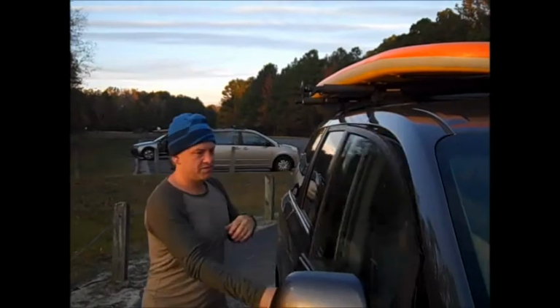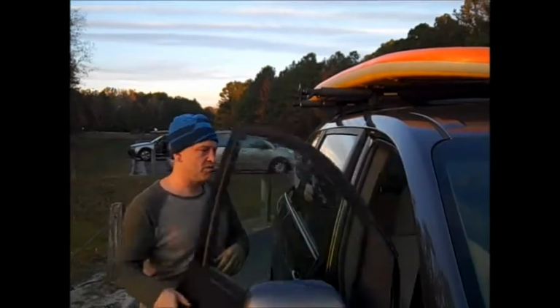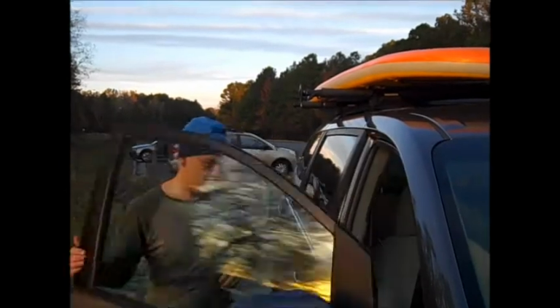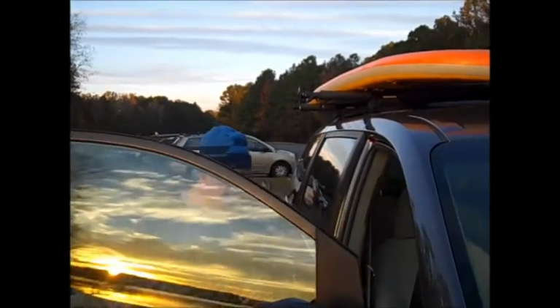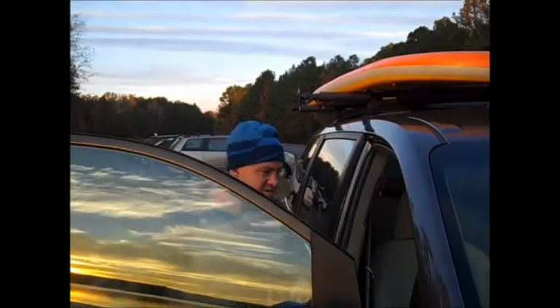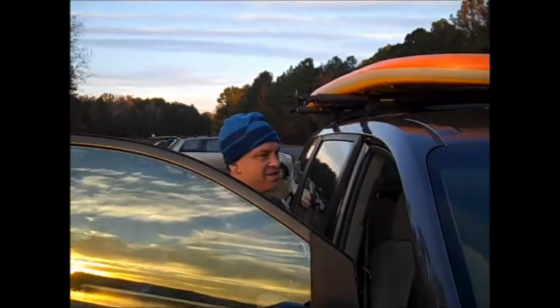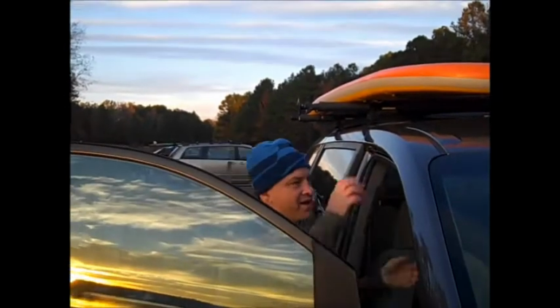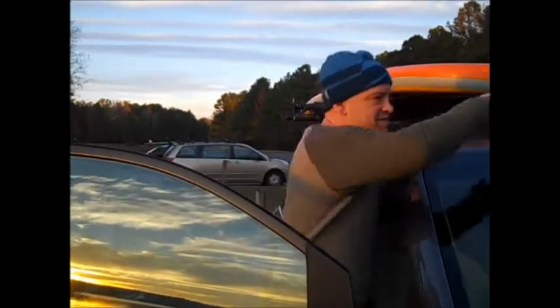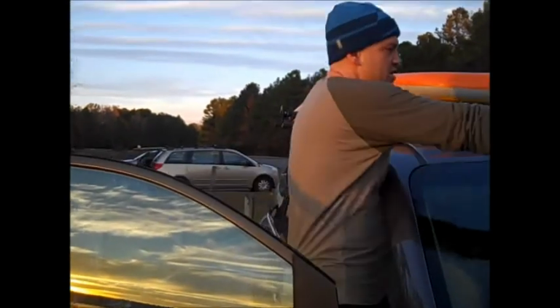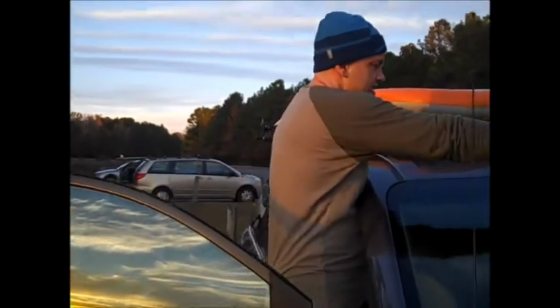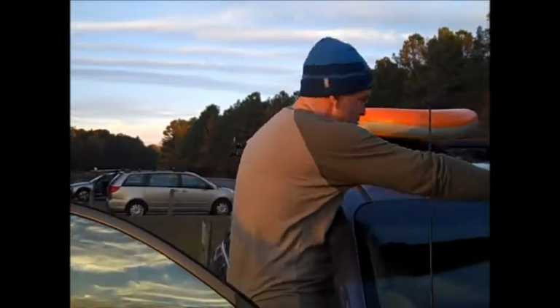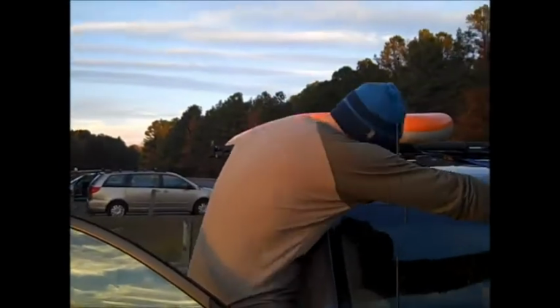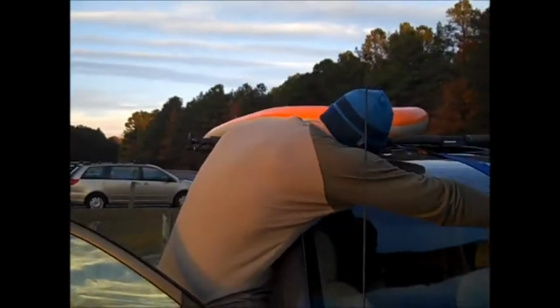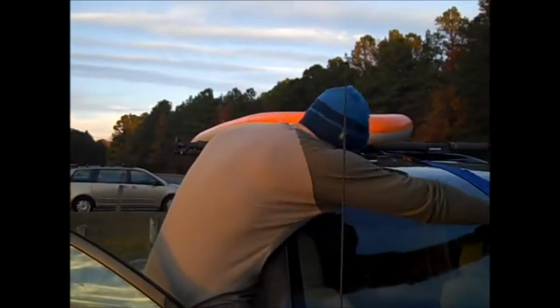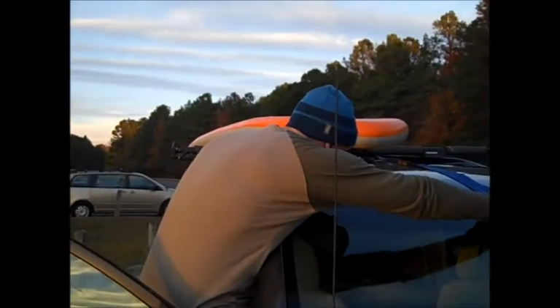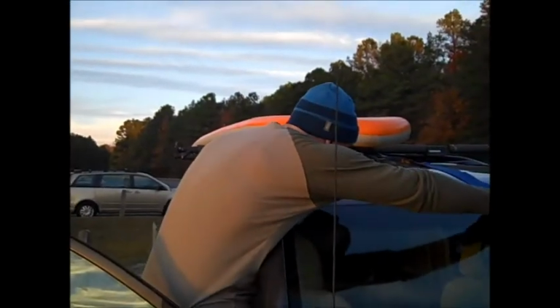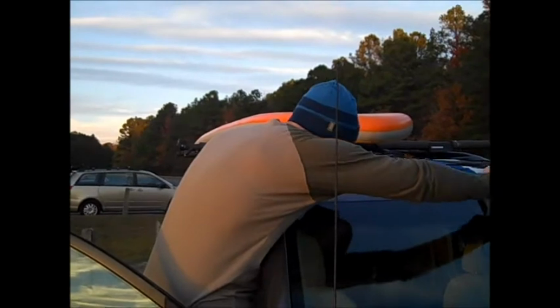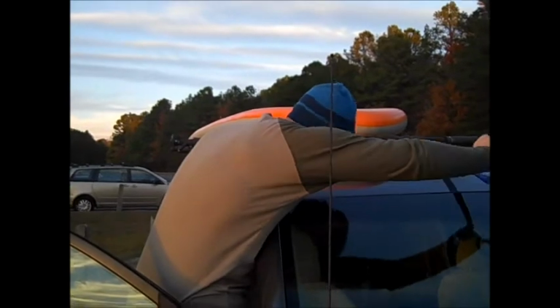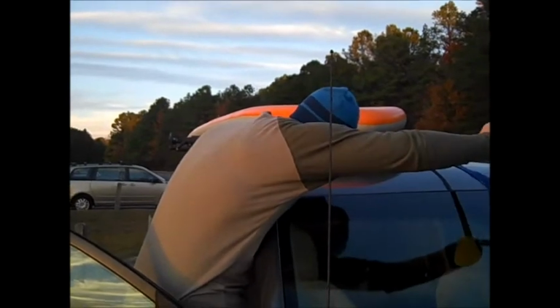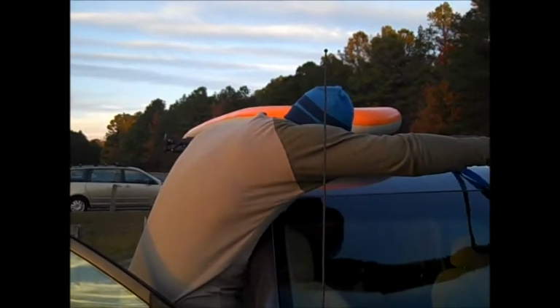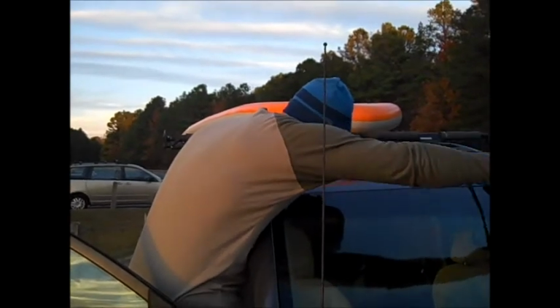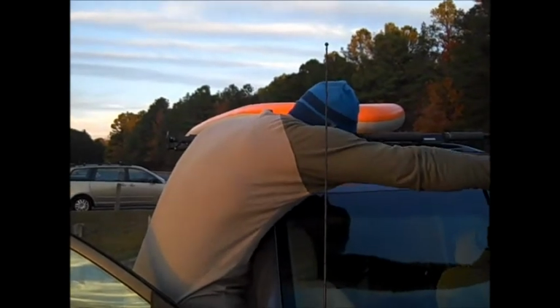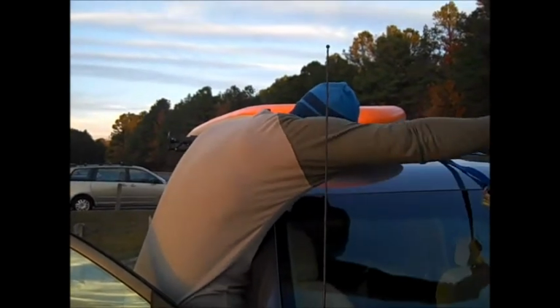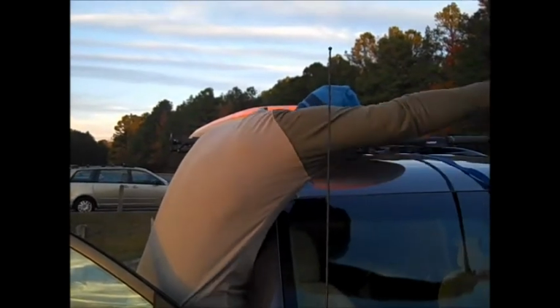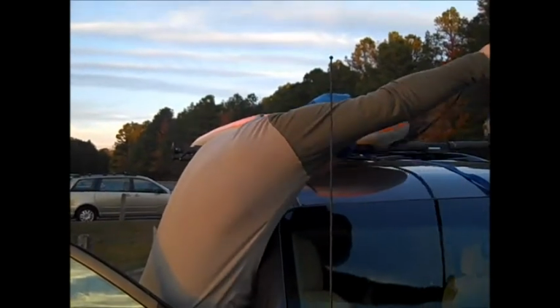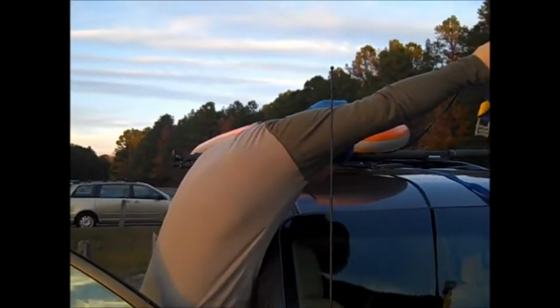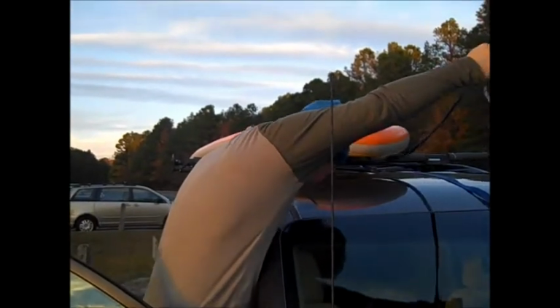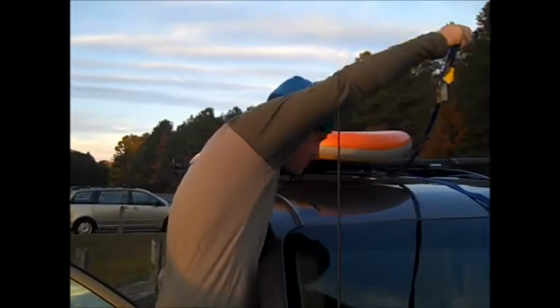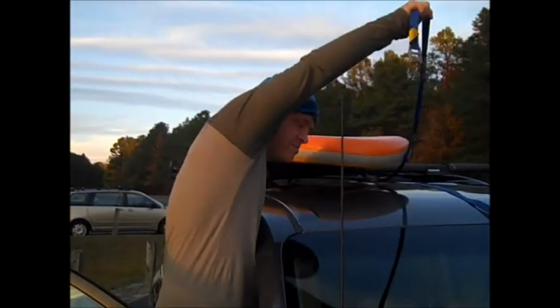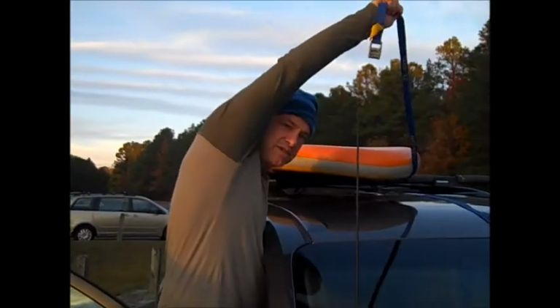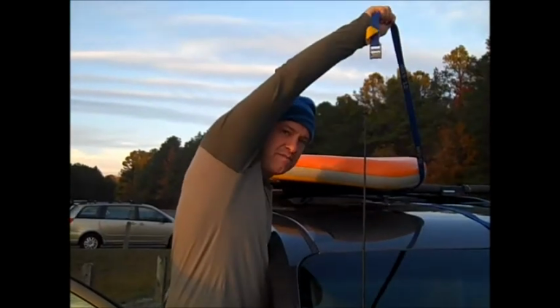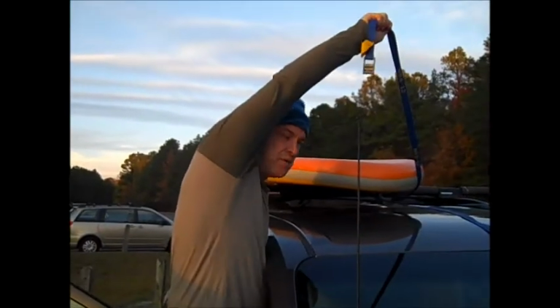Especially in minivans, it's pretty hard to get a hold of the straps. So I climb up in here, and I want to make sure I grab the strap first that is coming off the top of the bar.